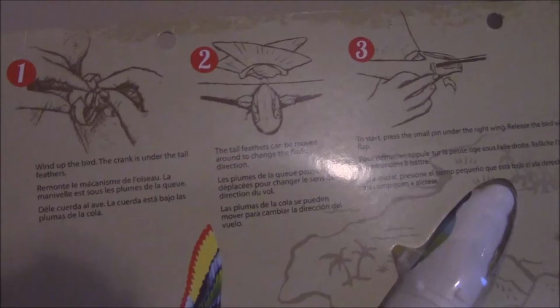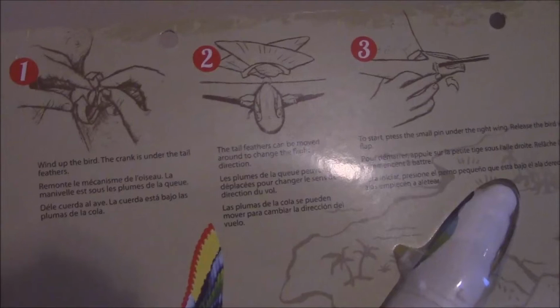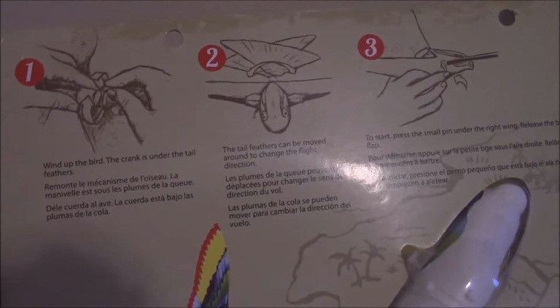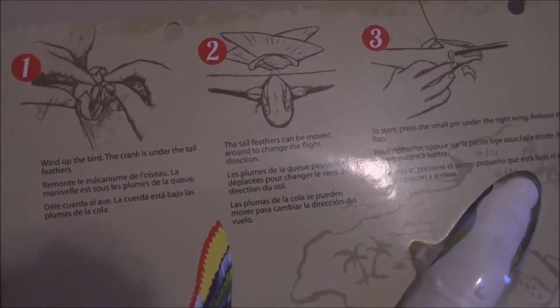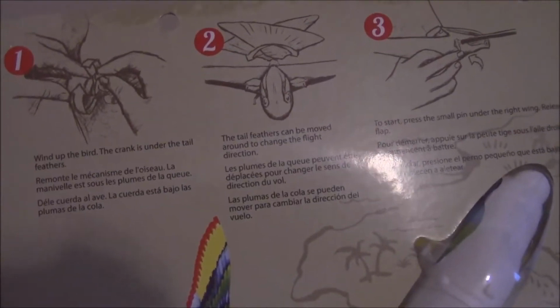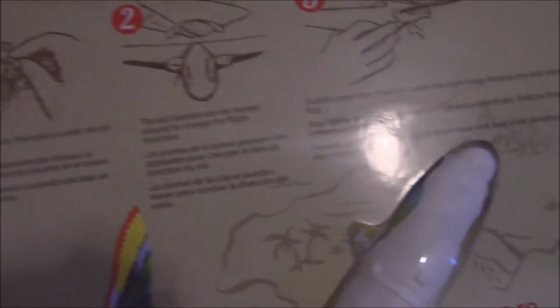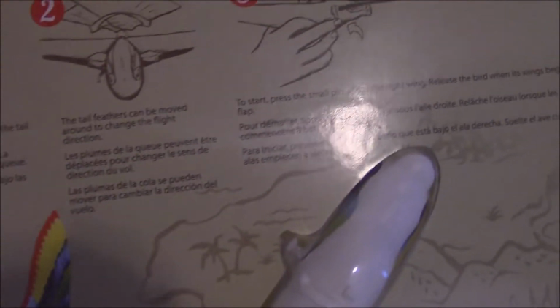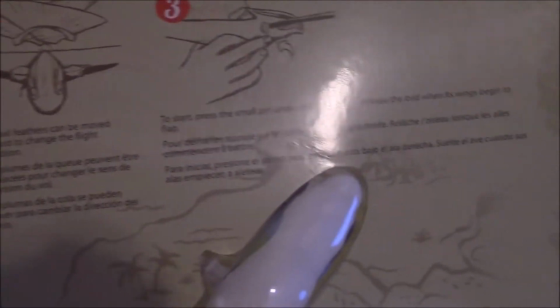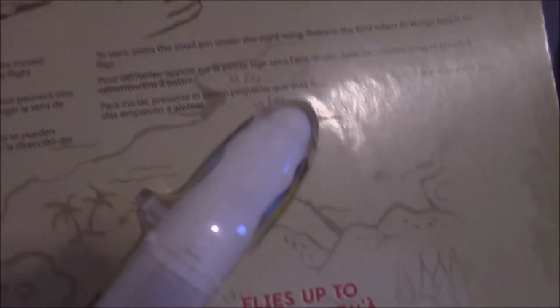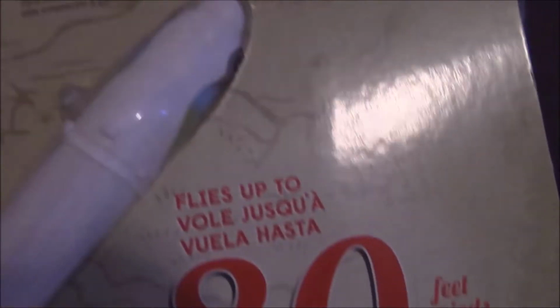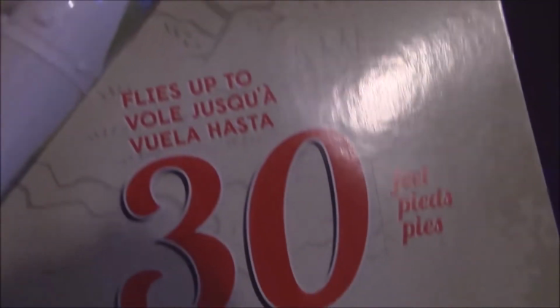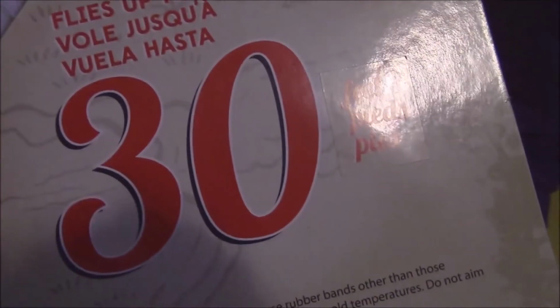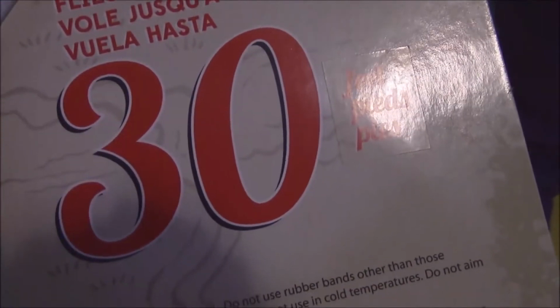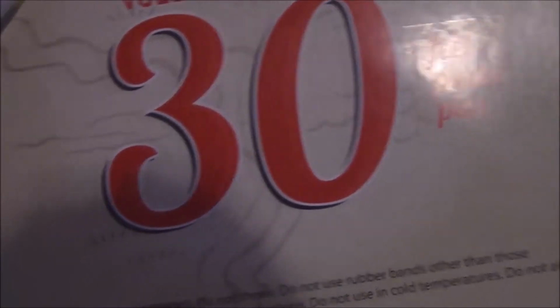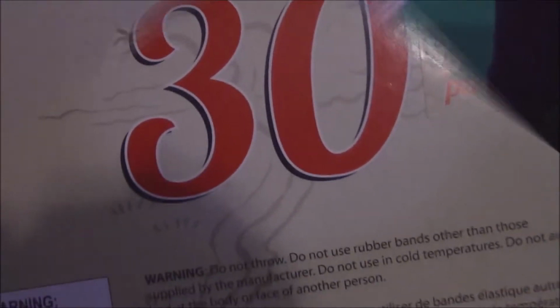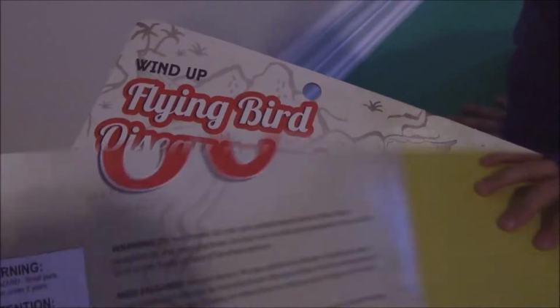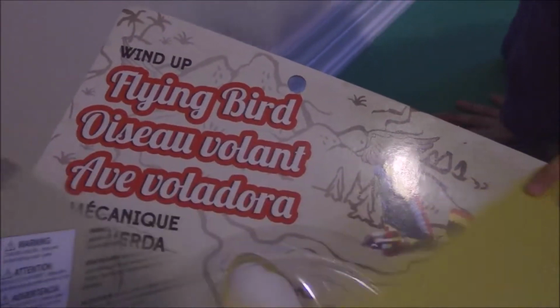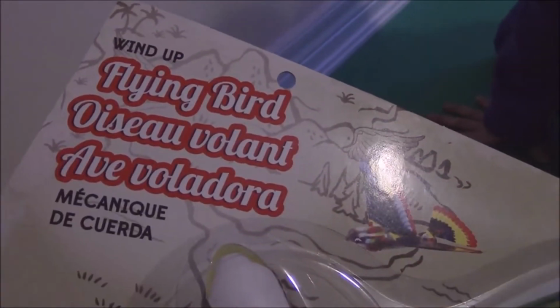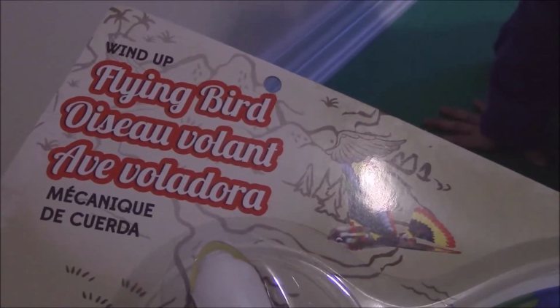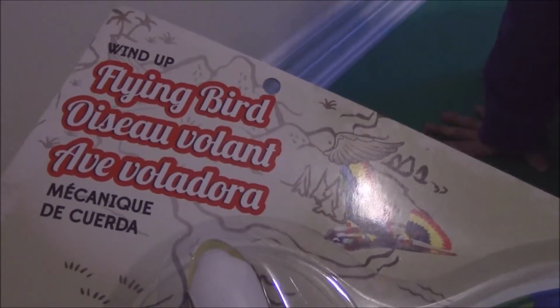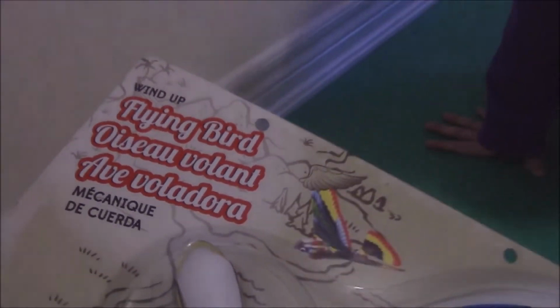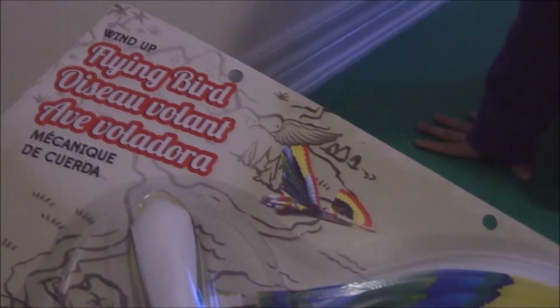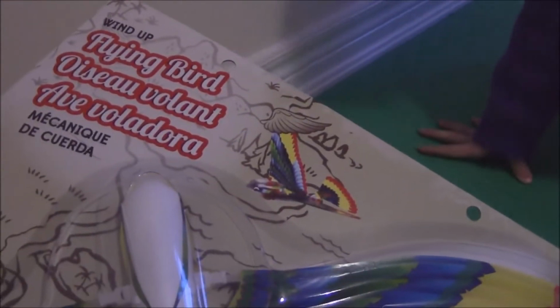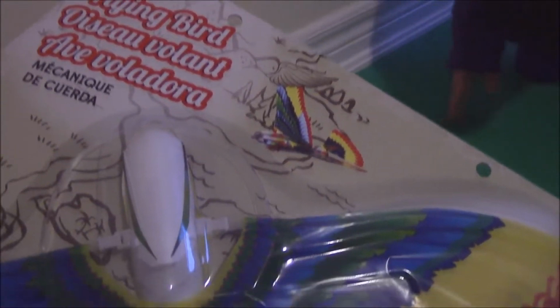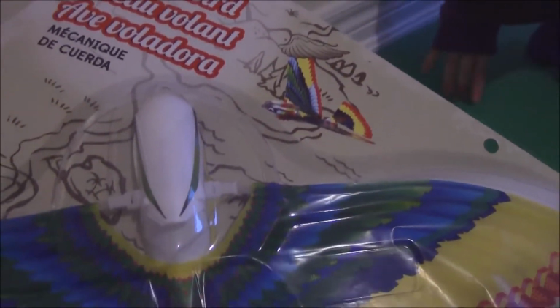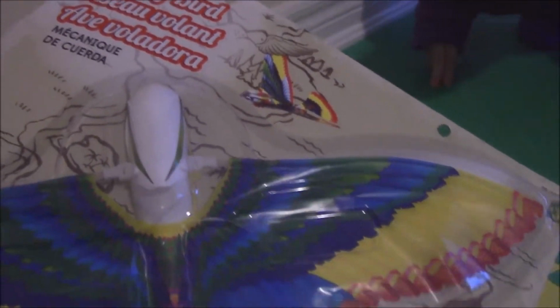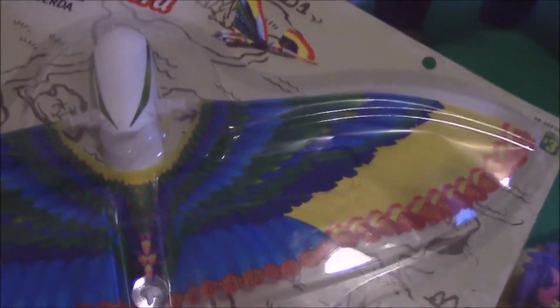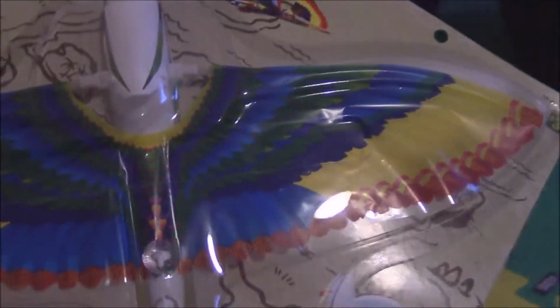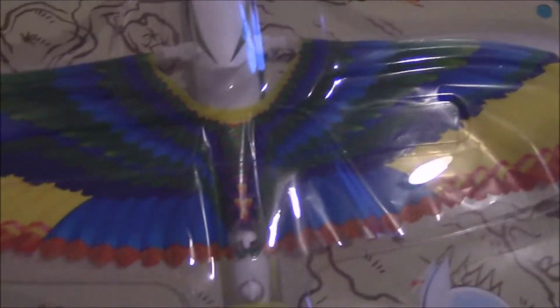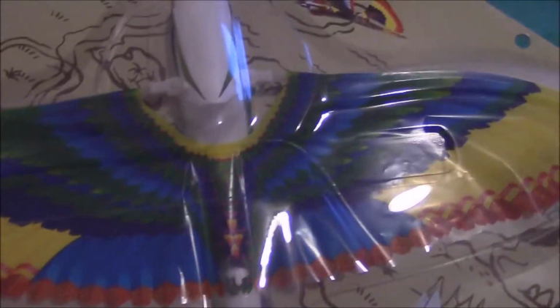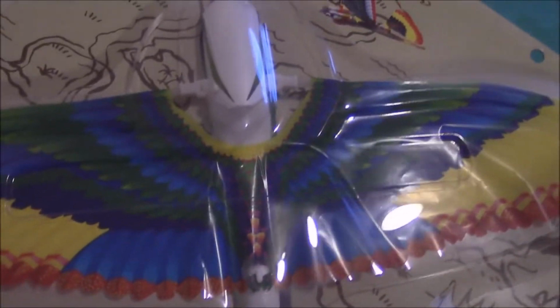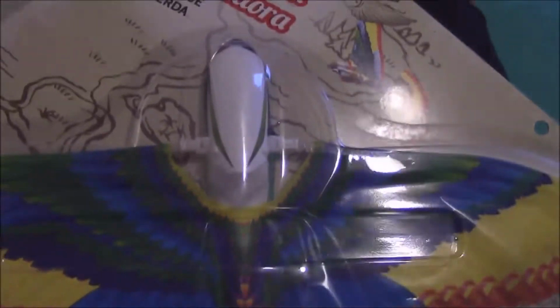This one is from Dollarama too and it flies up to 30 feet. It's a flying bird. It really flies. Okay, let's open this one.